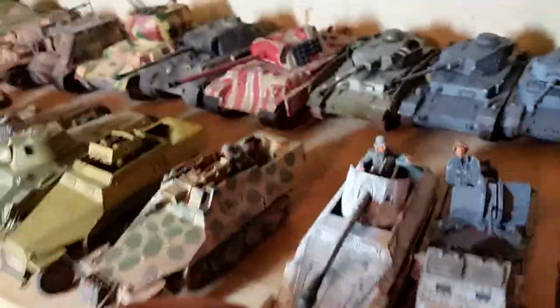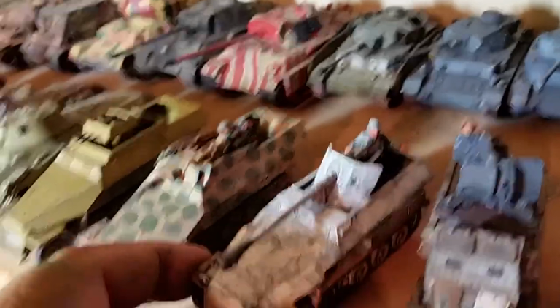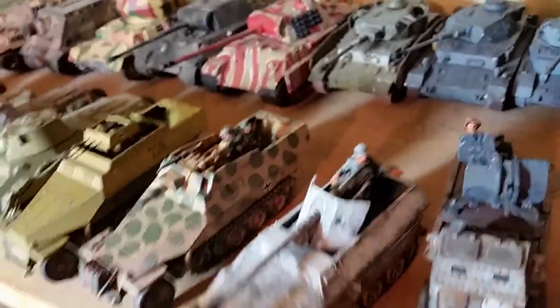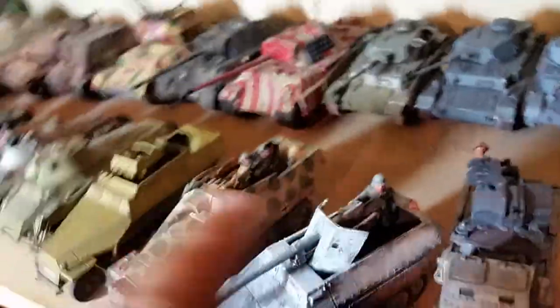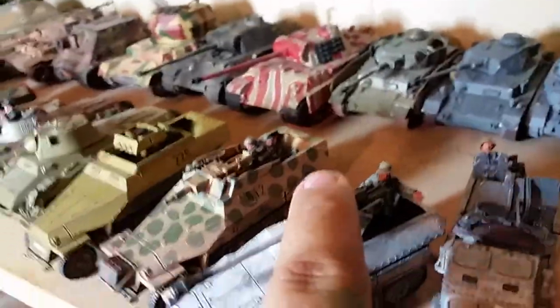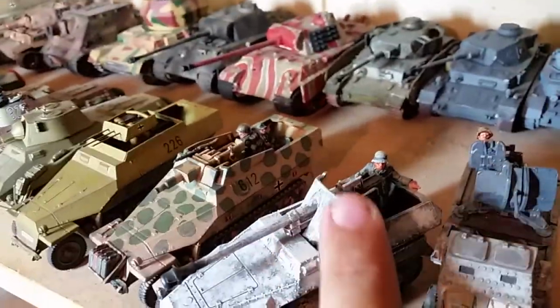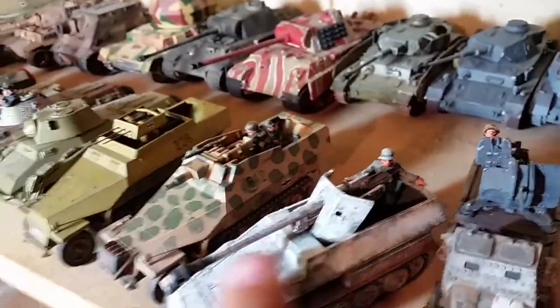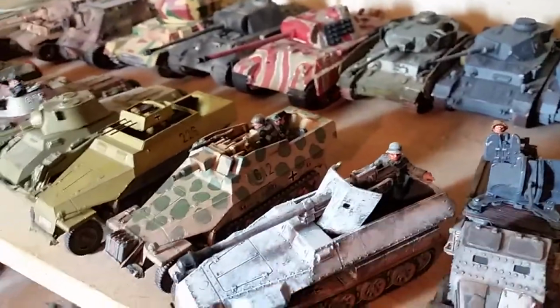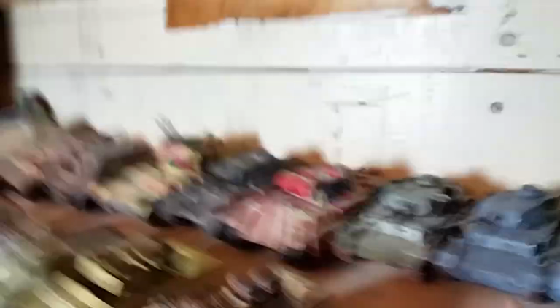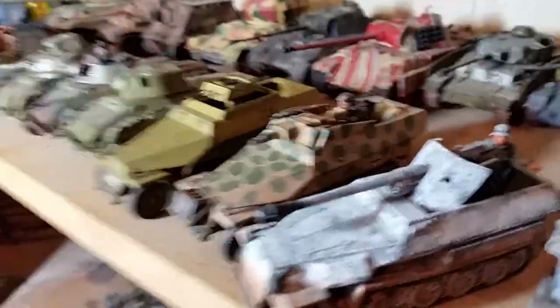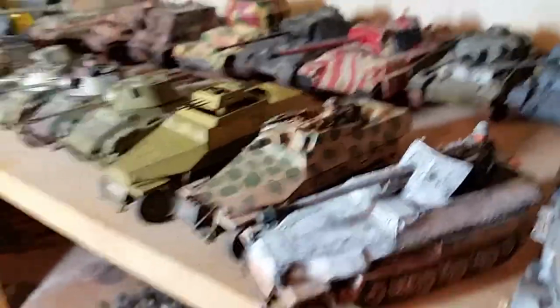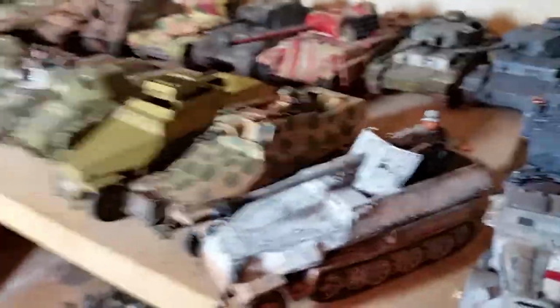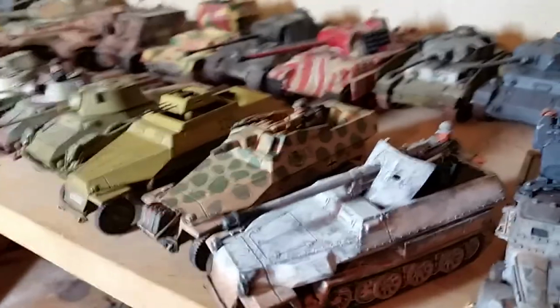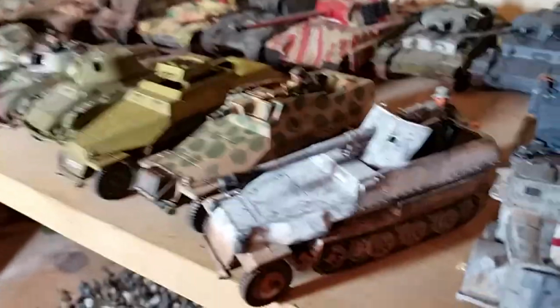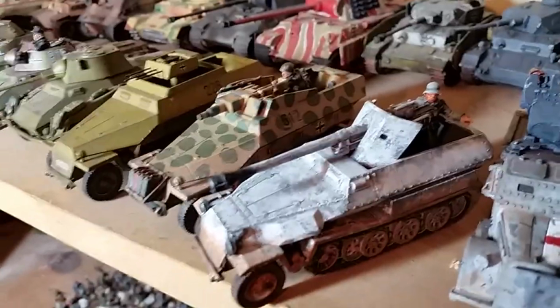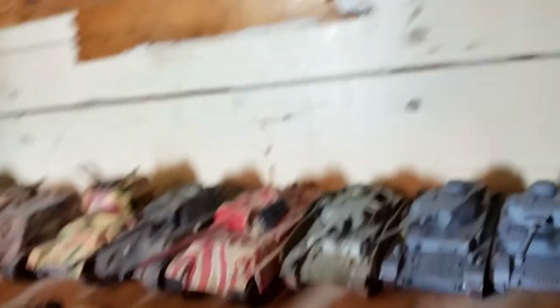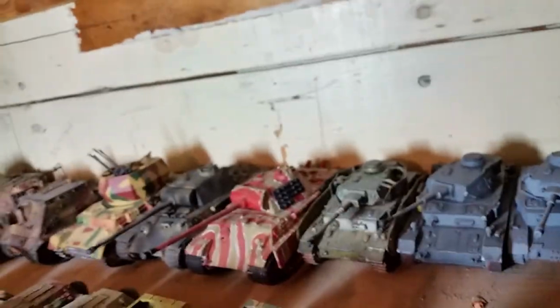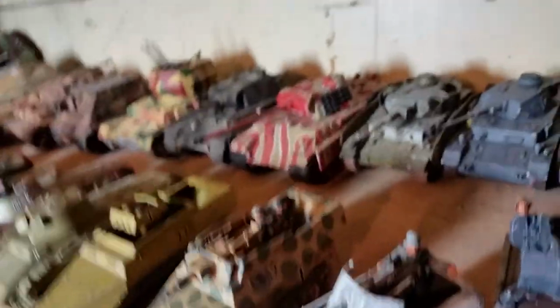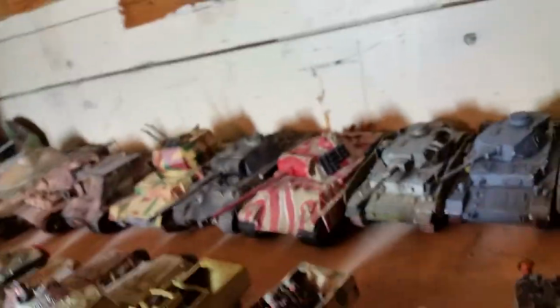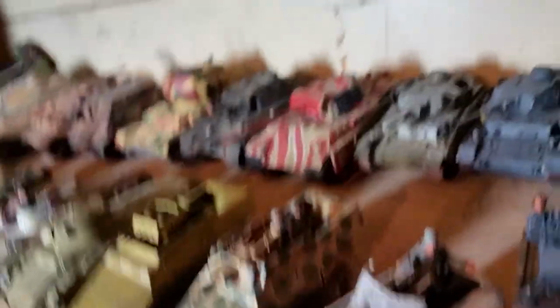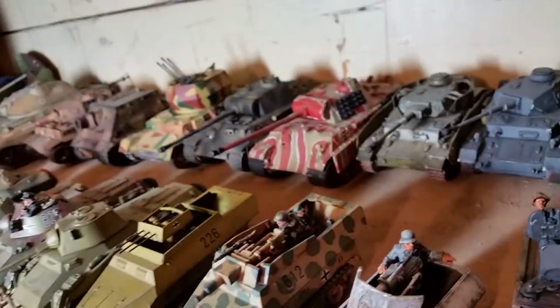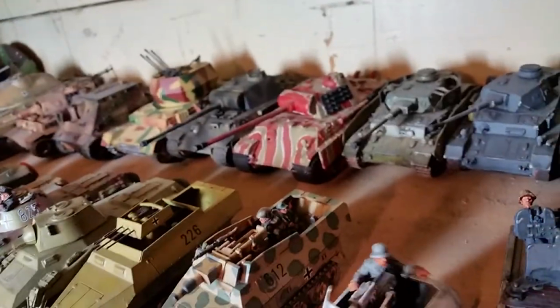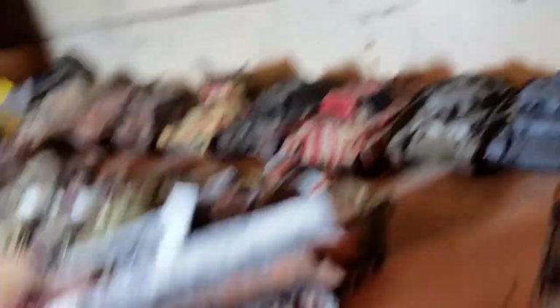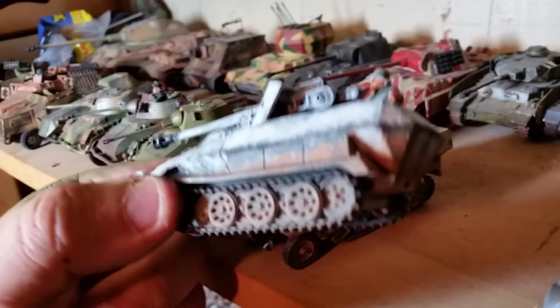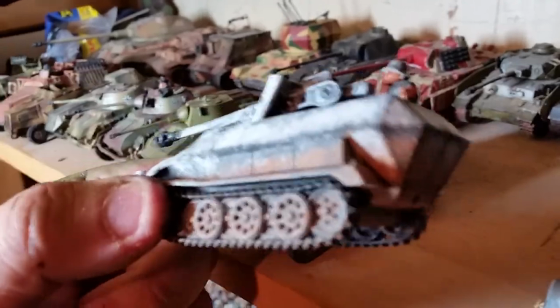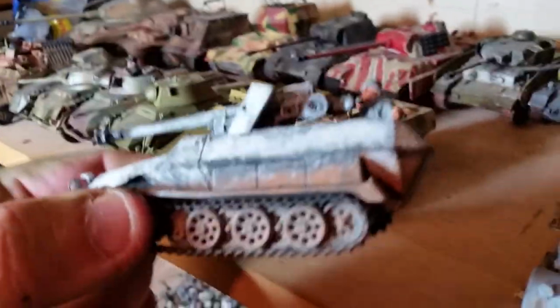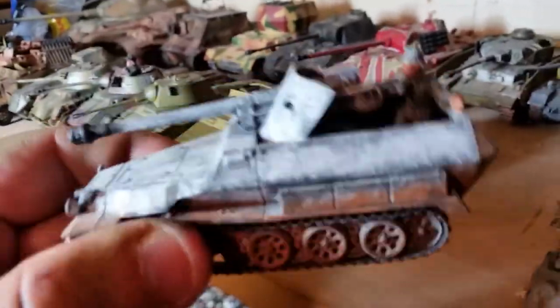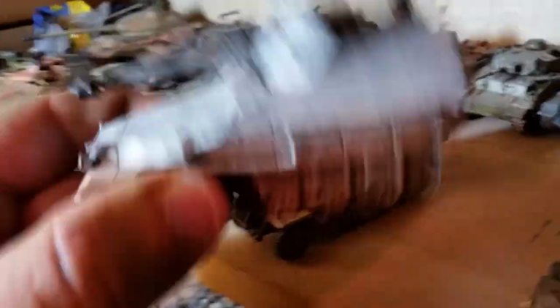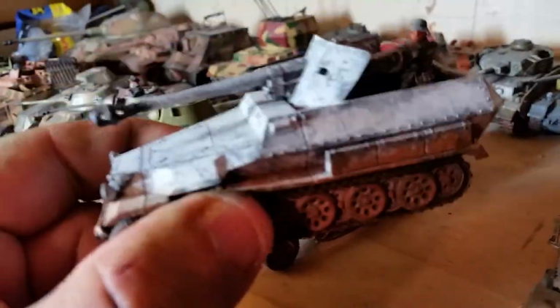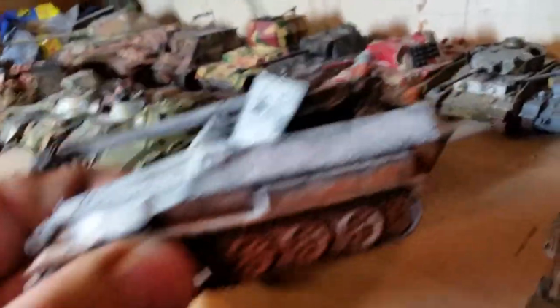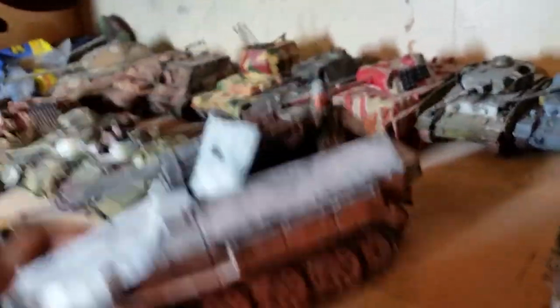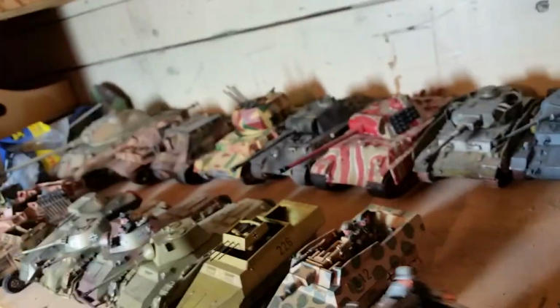Here's my Blacktree Design Pak 40 — much bigger than the regular Pak 40 from Warlords — but I squeeze it into a Sd.Kfz. 250 half-track. This would be really rare because this should actually be a 251.